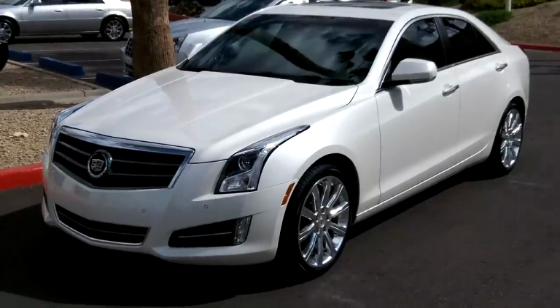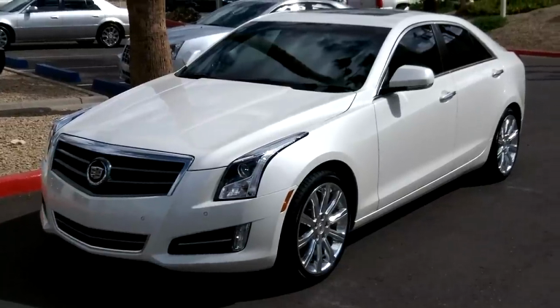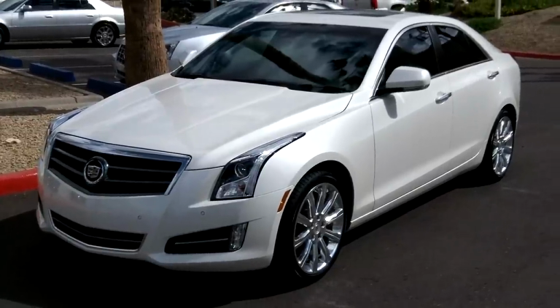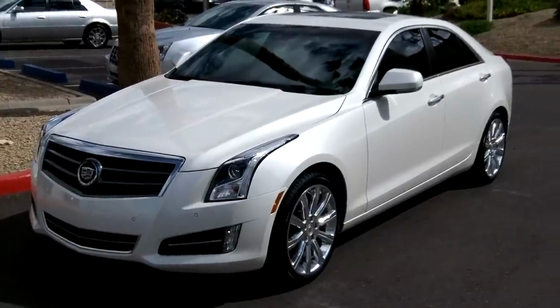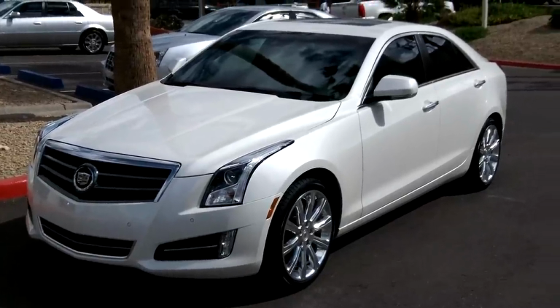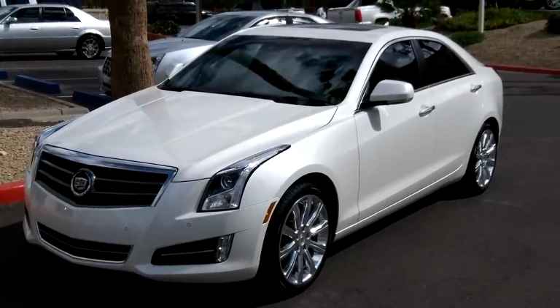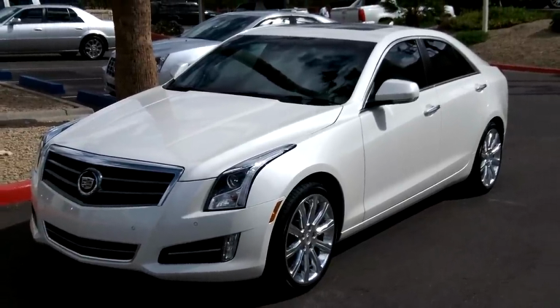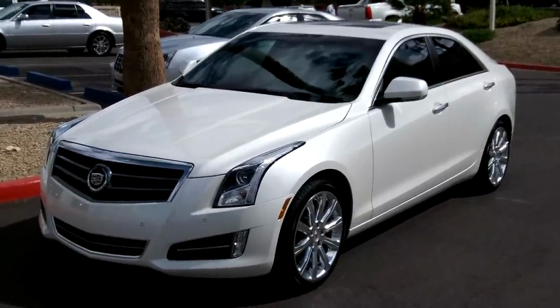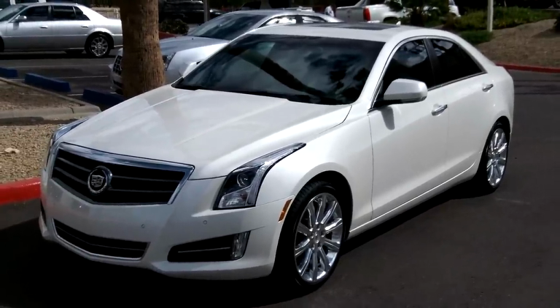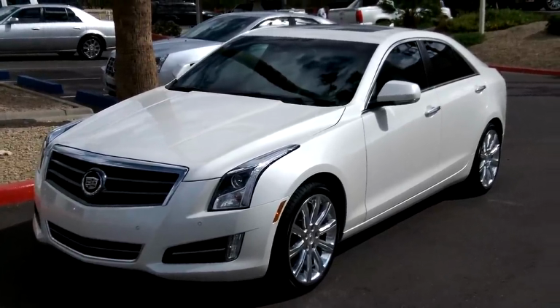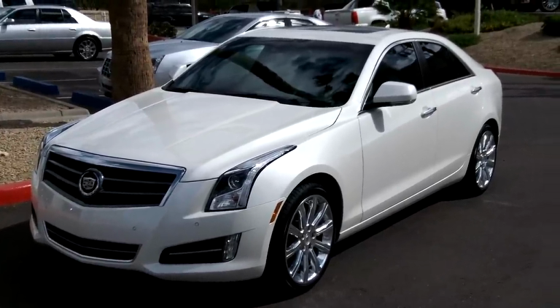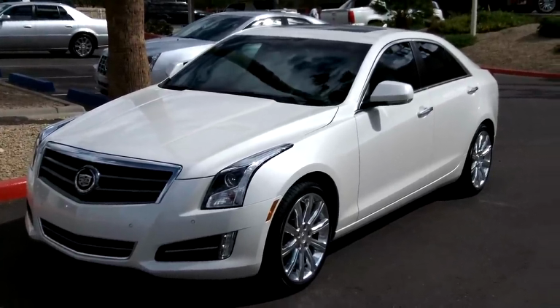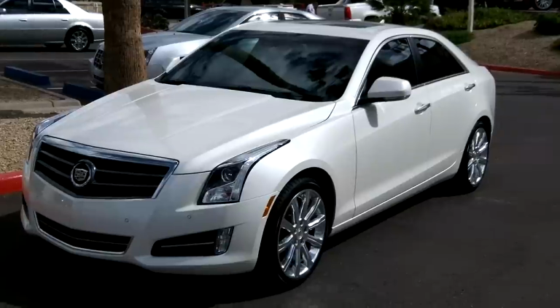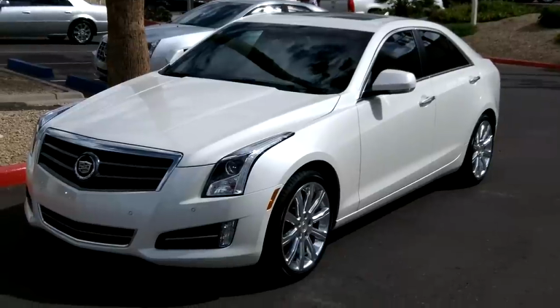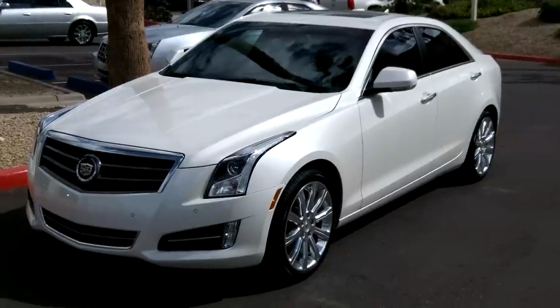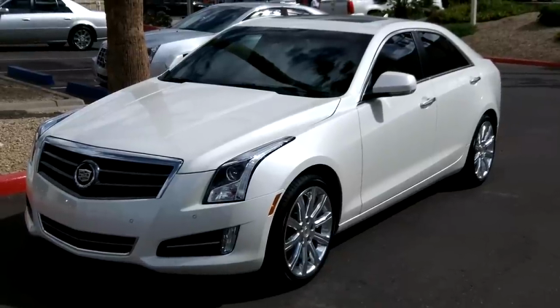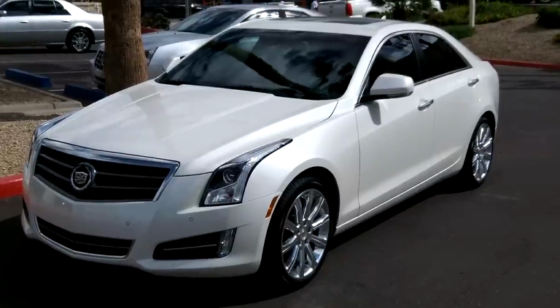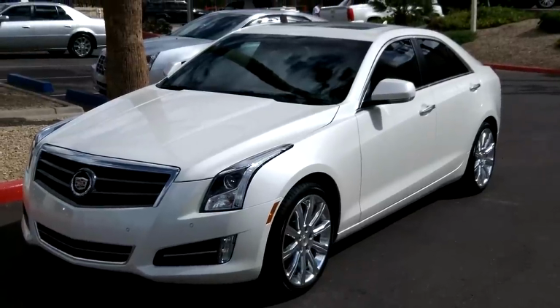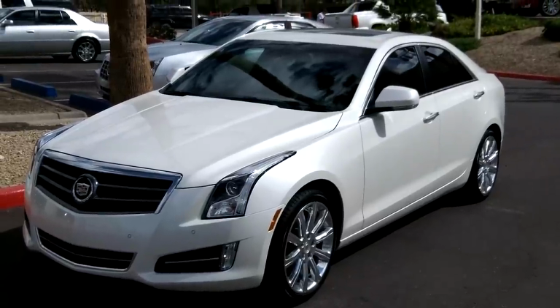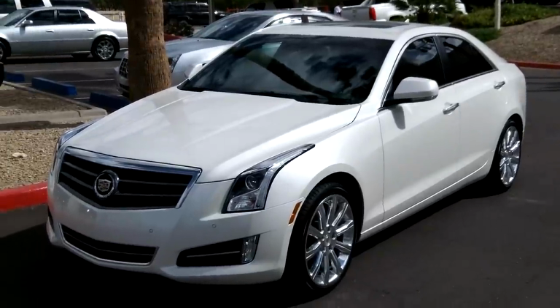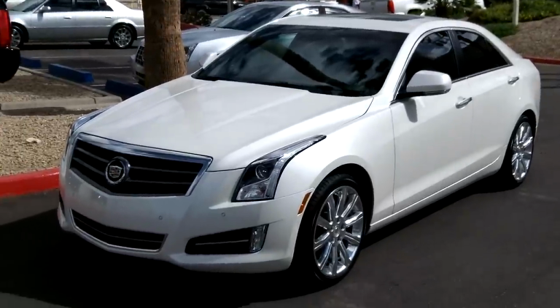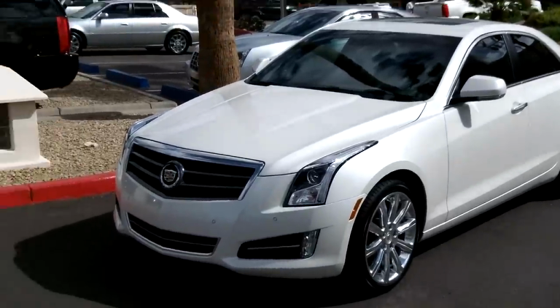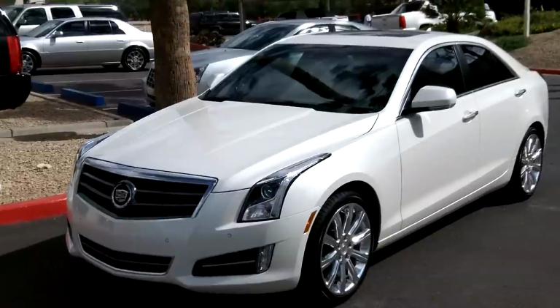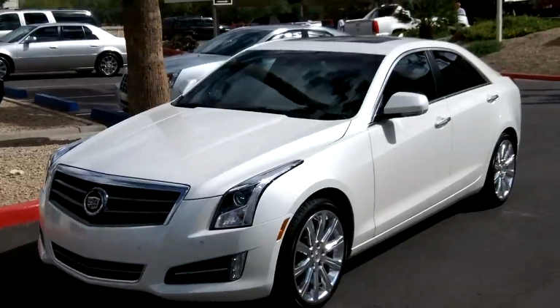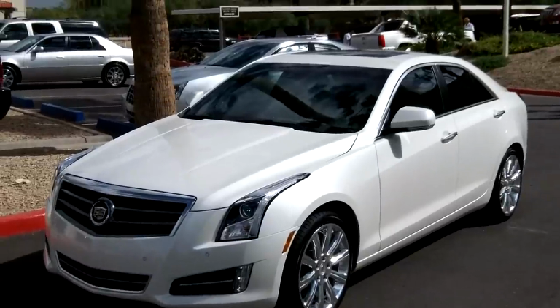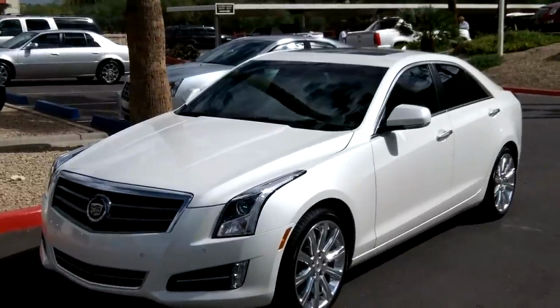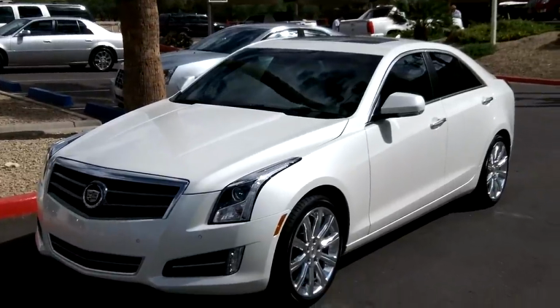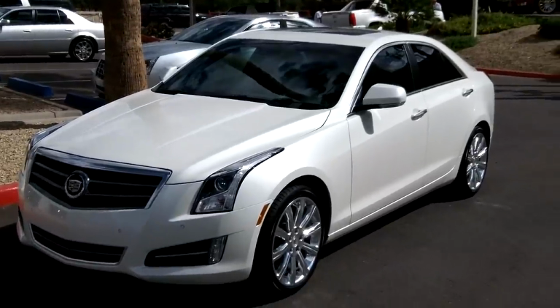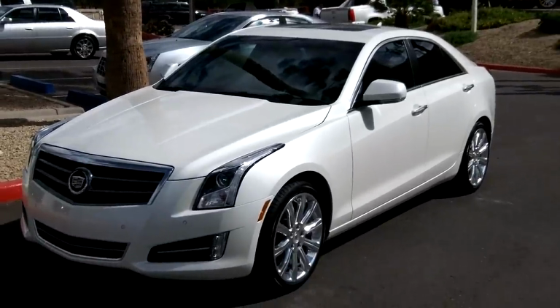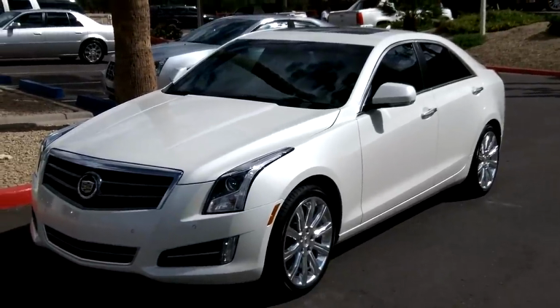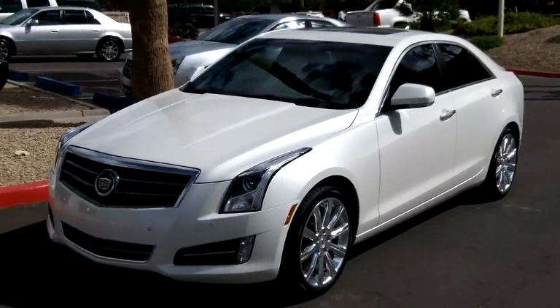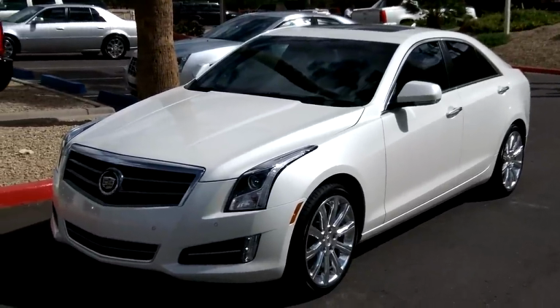It's shown here in a white diamond tri-coat. The leather is caramel with jet black accents, and it also has dark olive ash wood trim which is gorgeous. We'll have to take you inside and show you all about that.